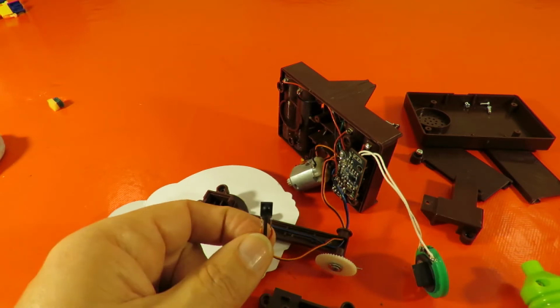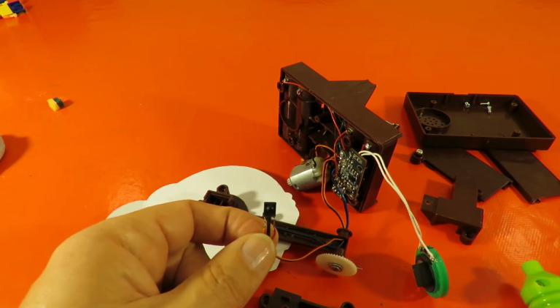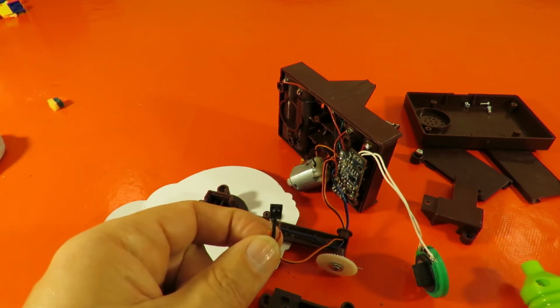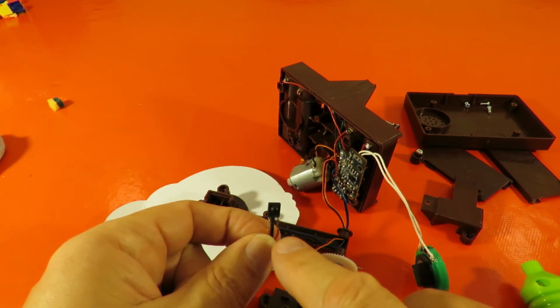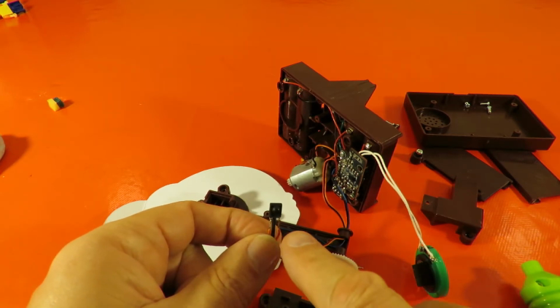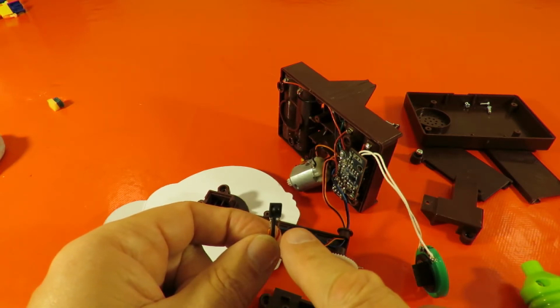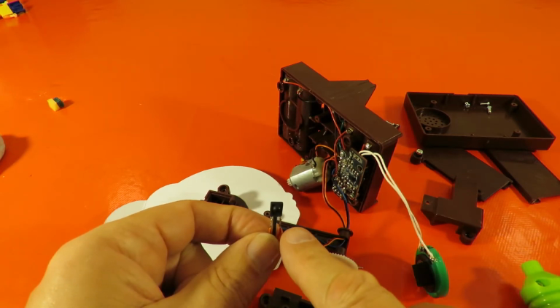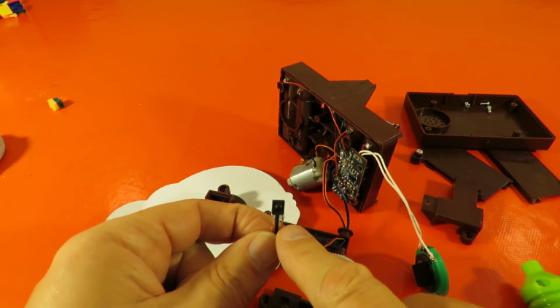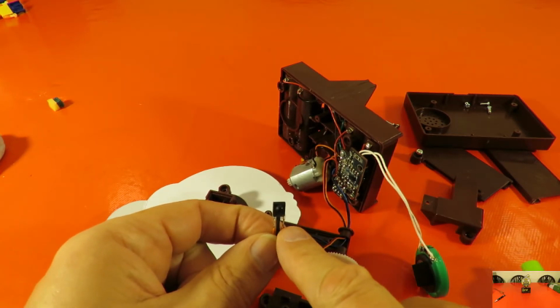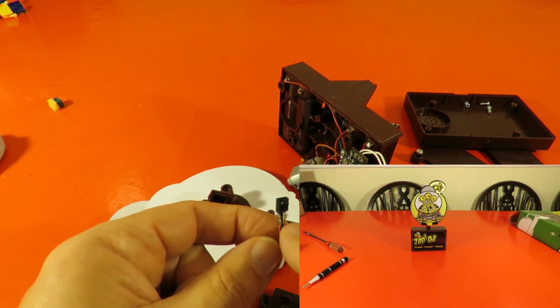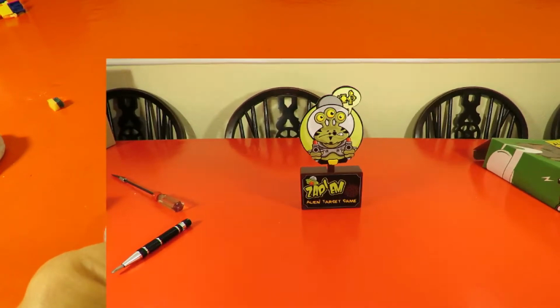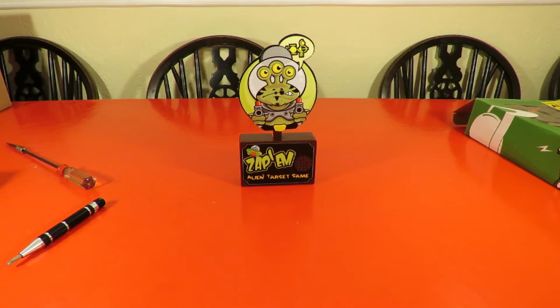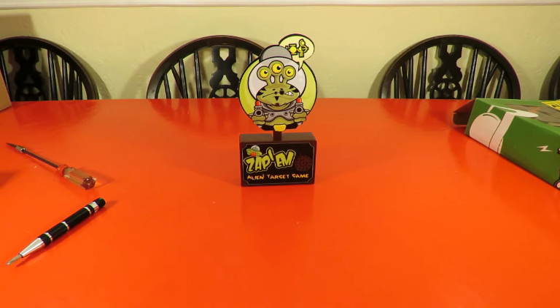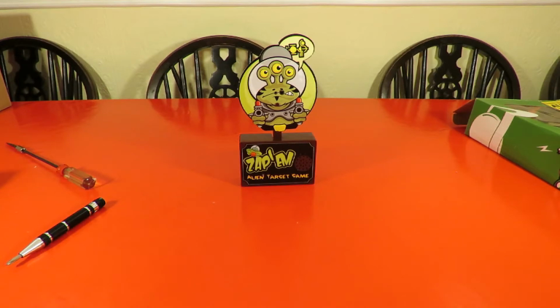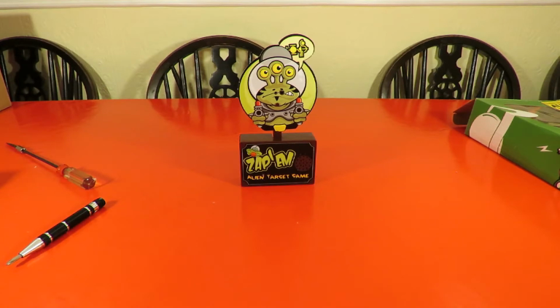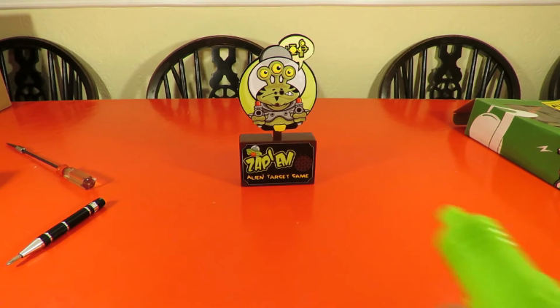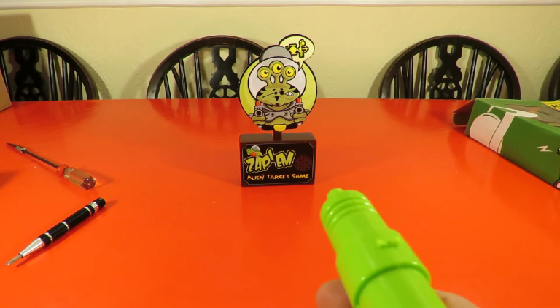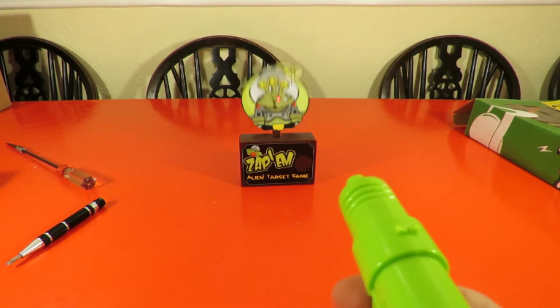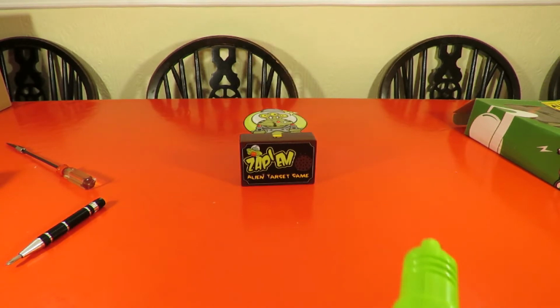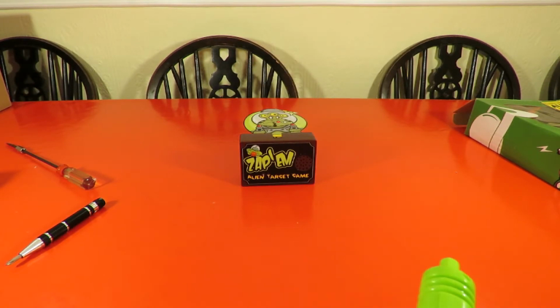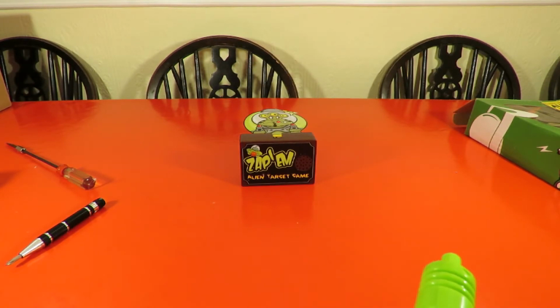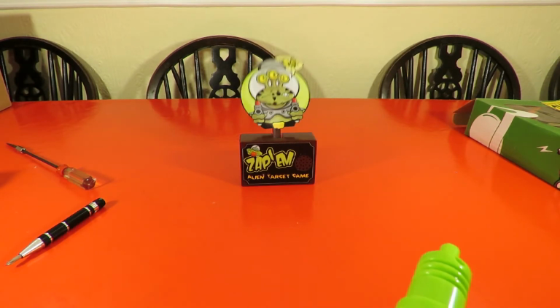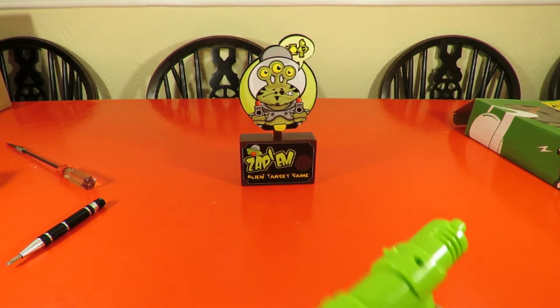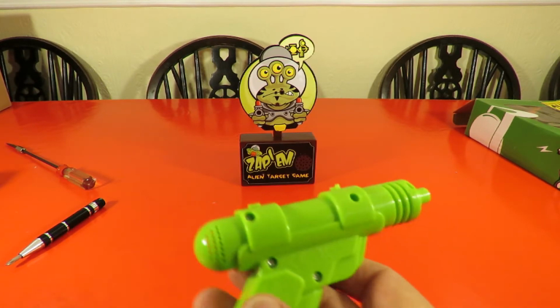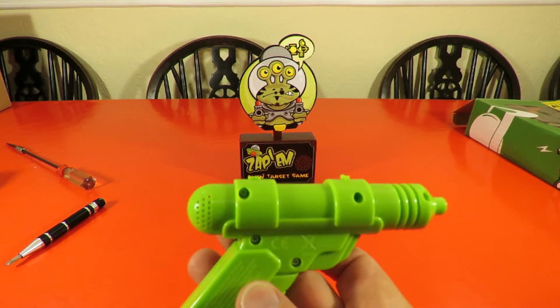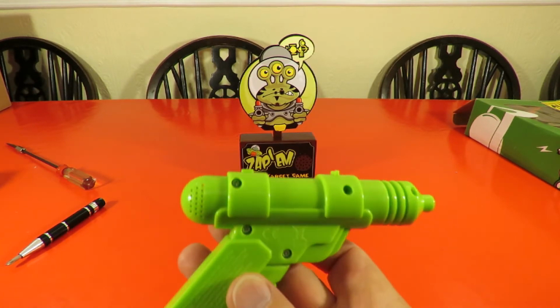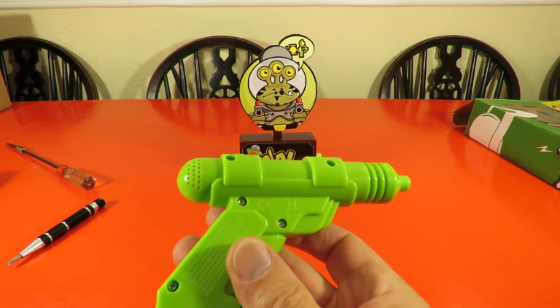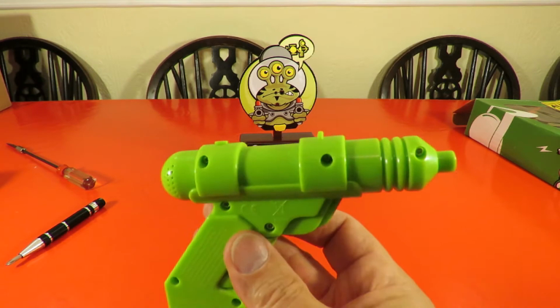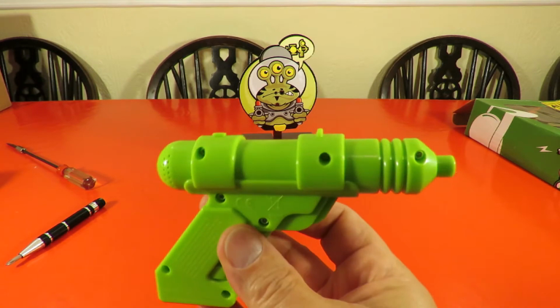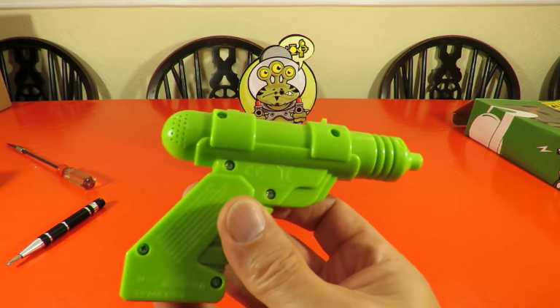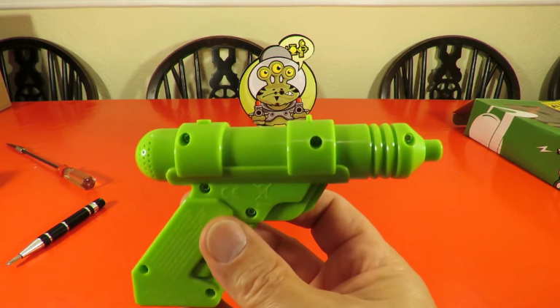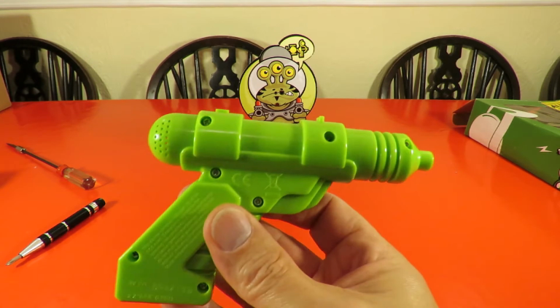Can we put it back together? Back together. So now we'll take the gun apart and have a look inside.